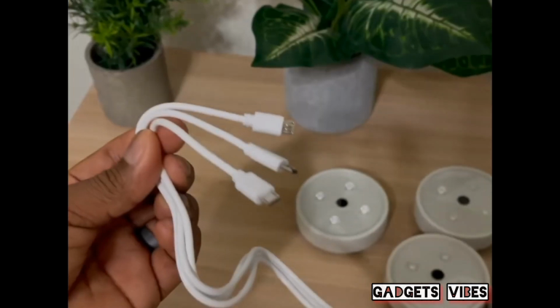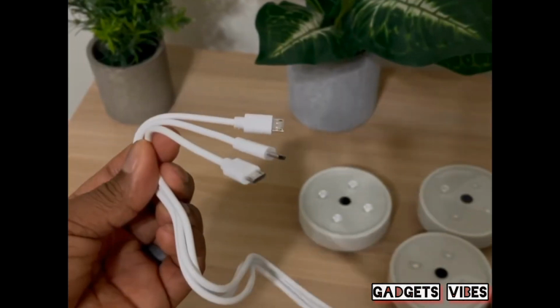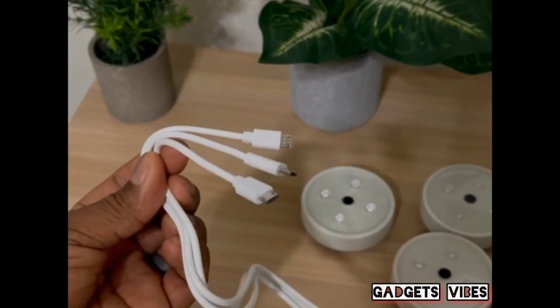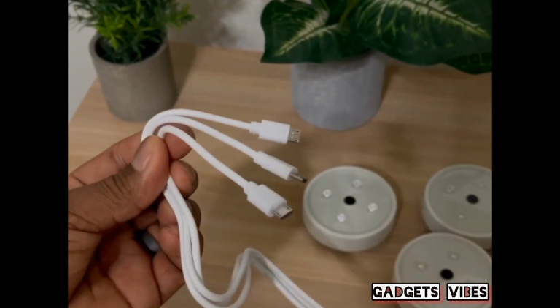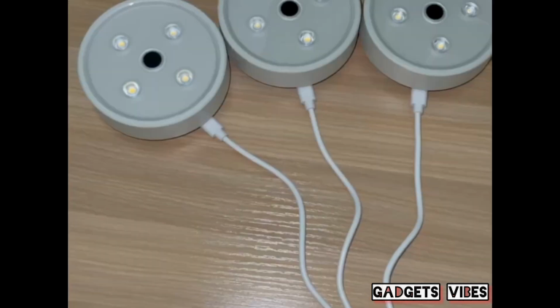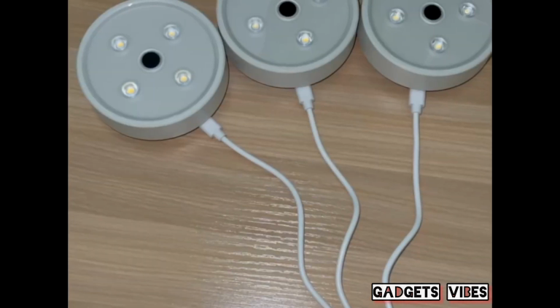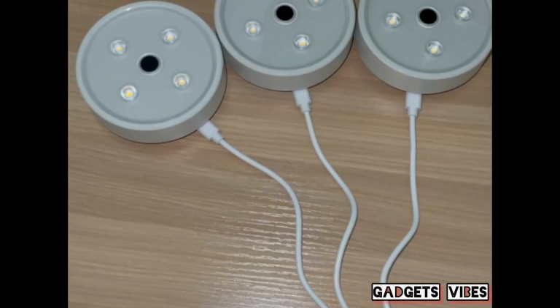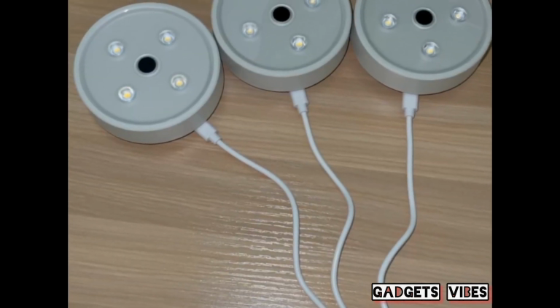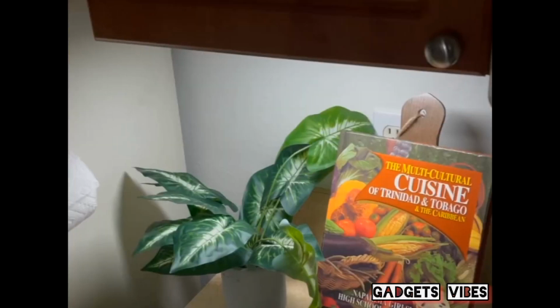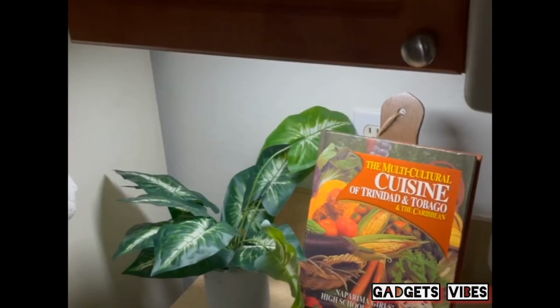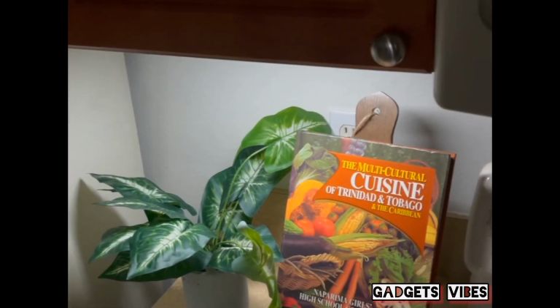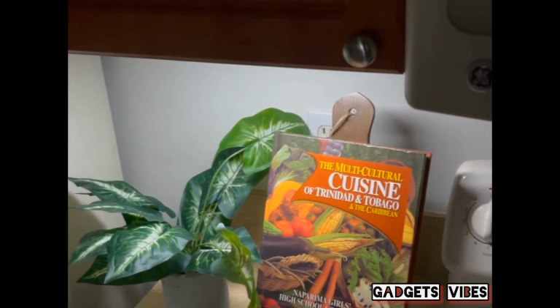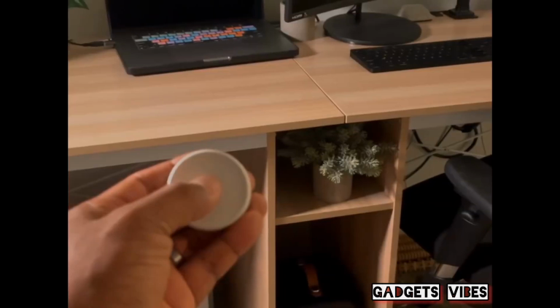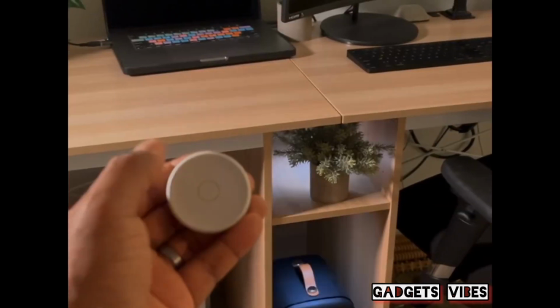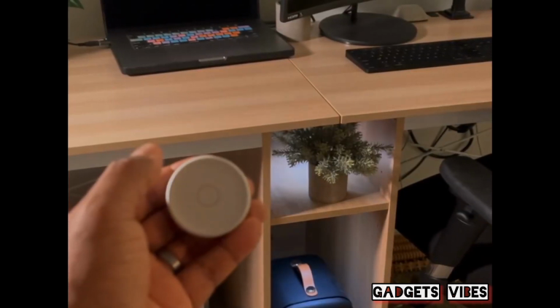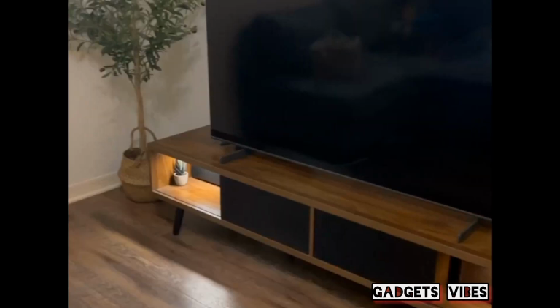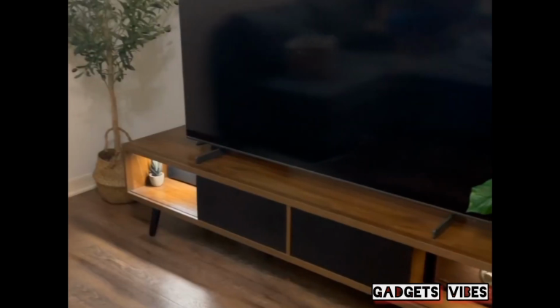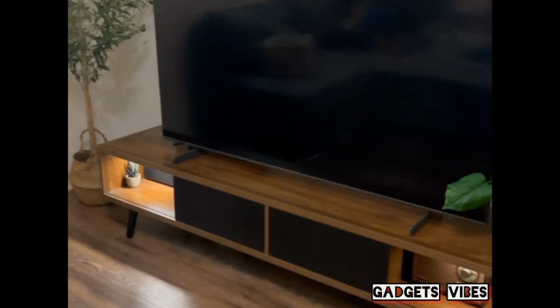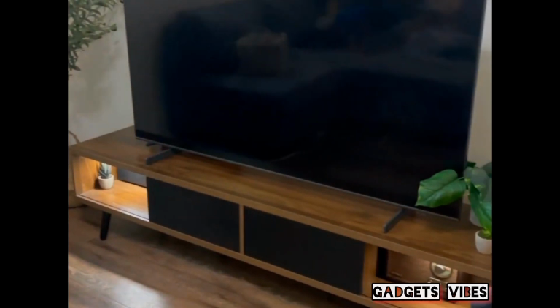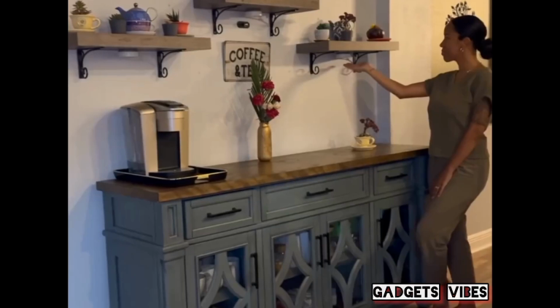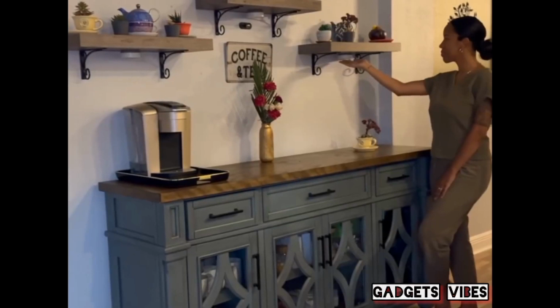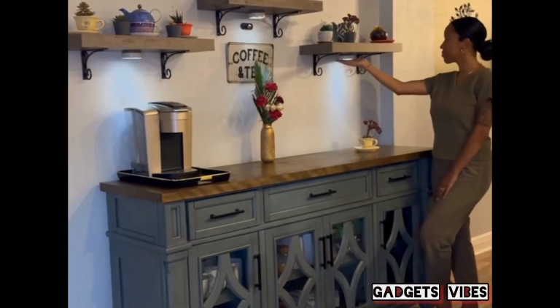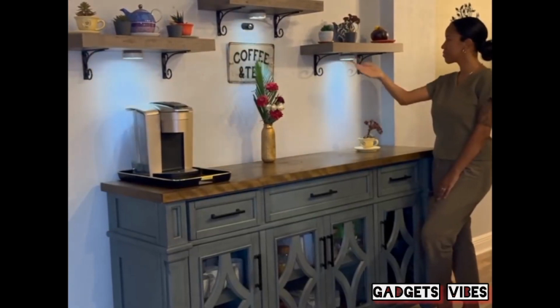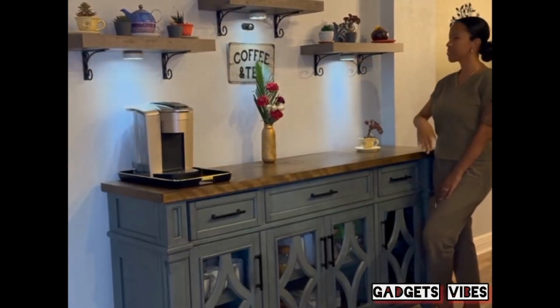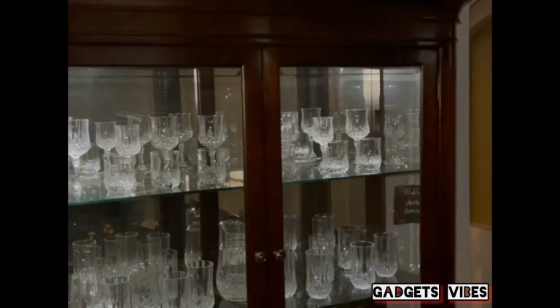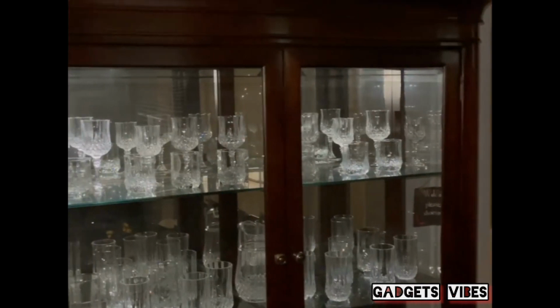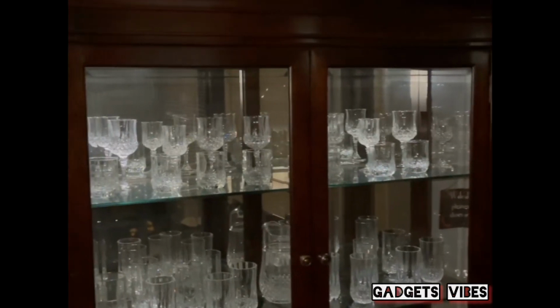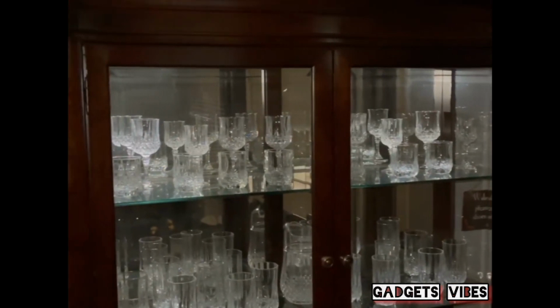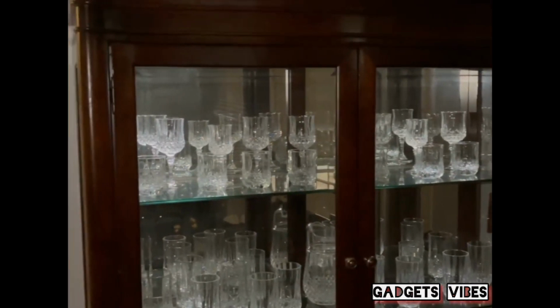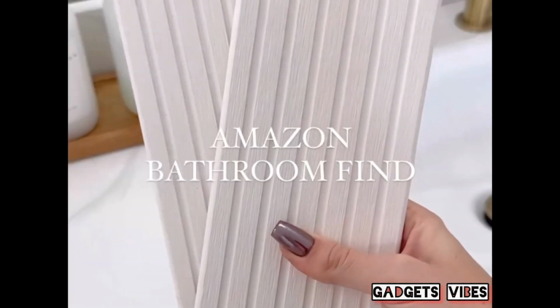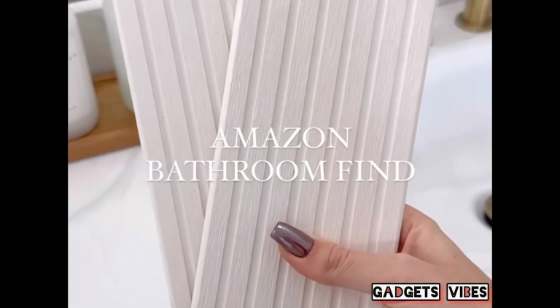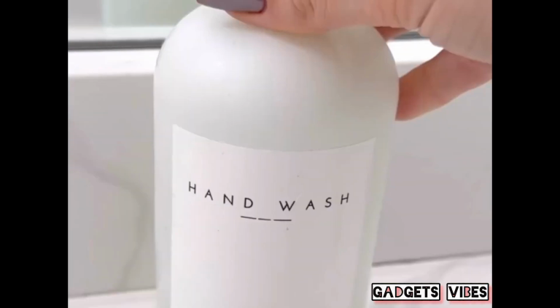I love that the charging cable allows you to charge three lights at once, and the lights are also dimmable. These are the perfect lights to elevate any space in your home and can be found in the home category of our storefront.